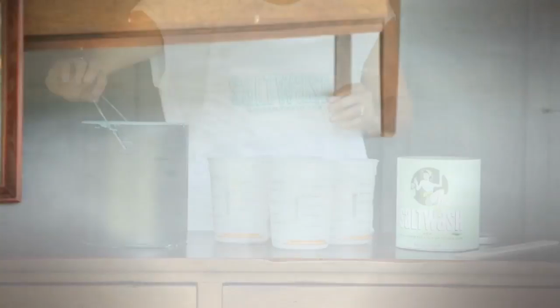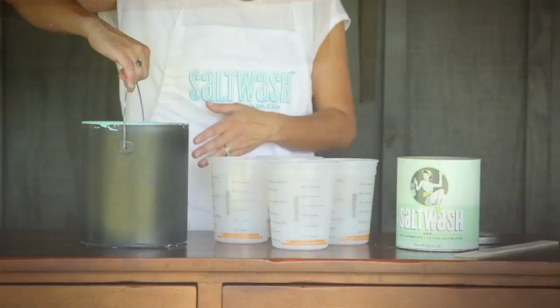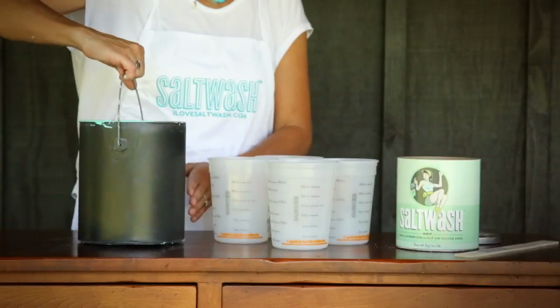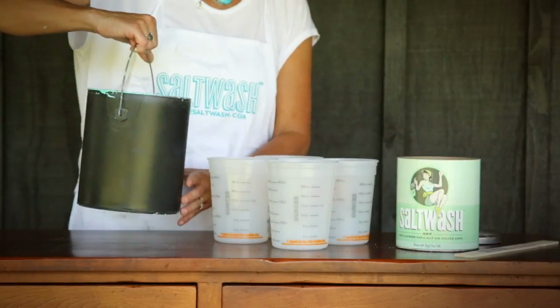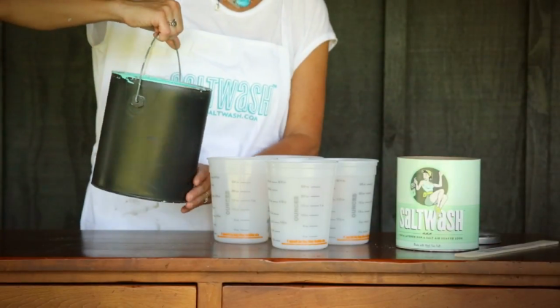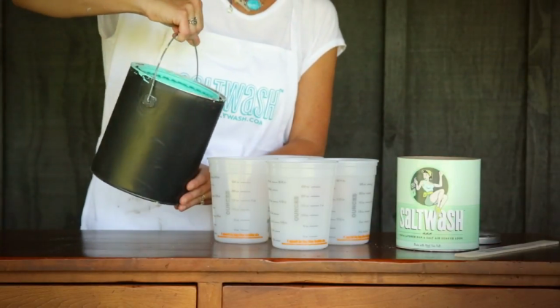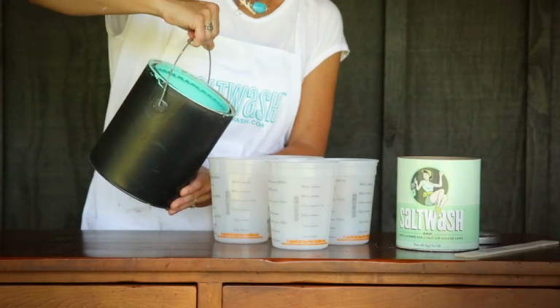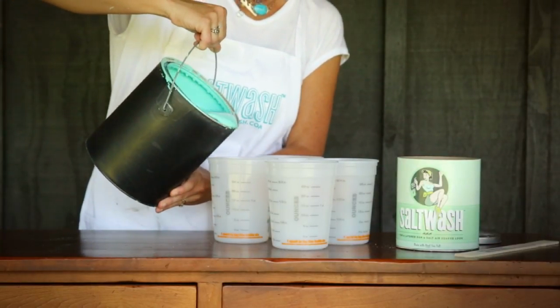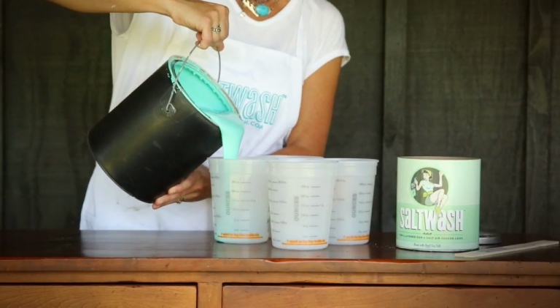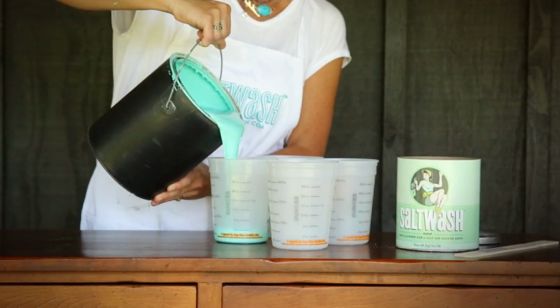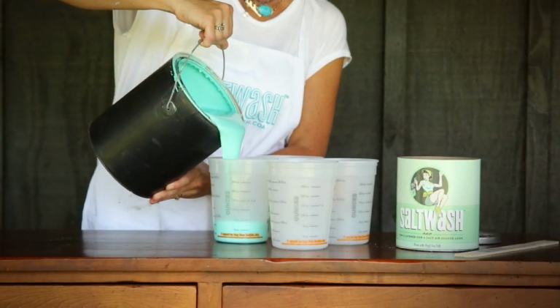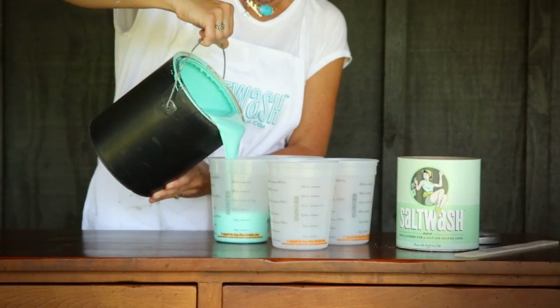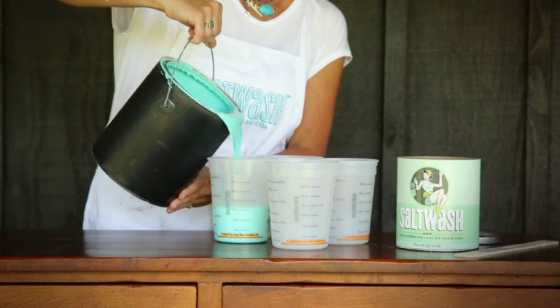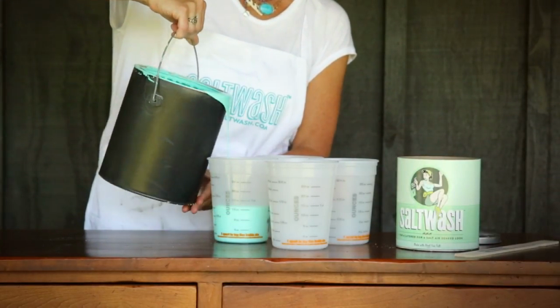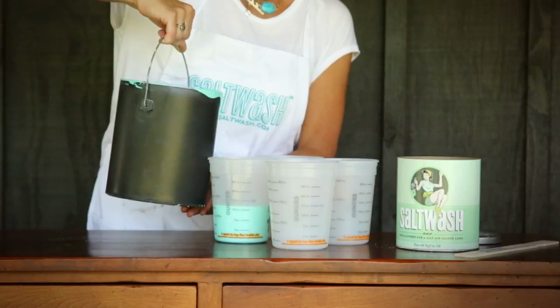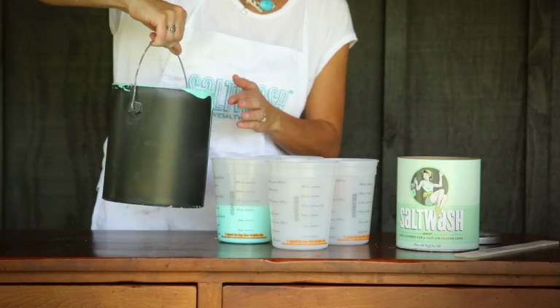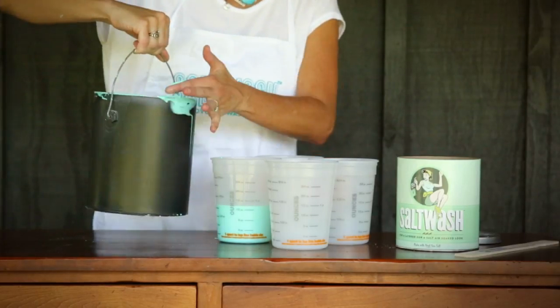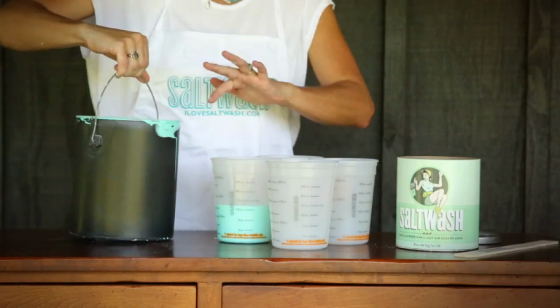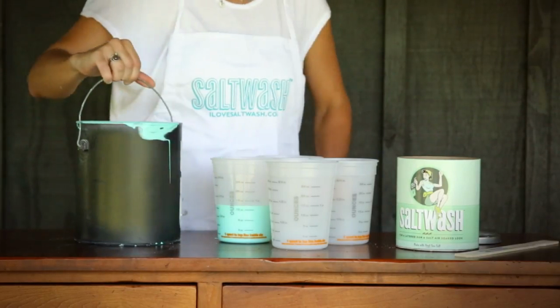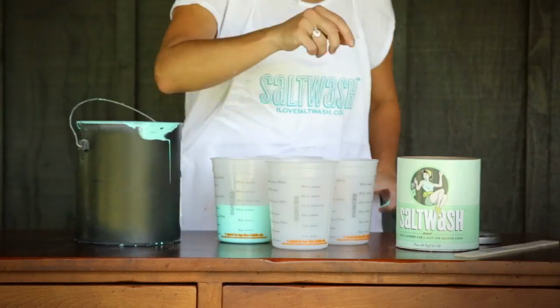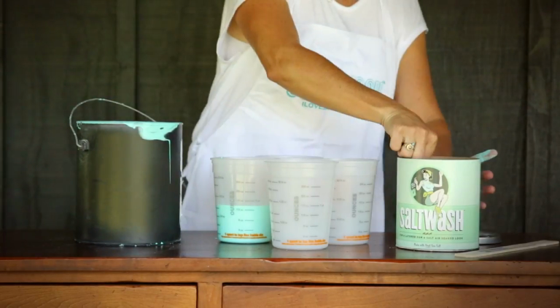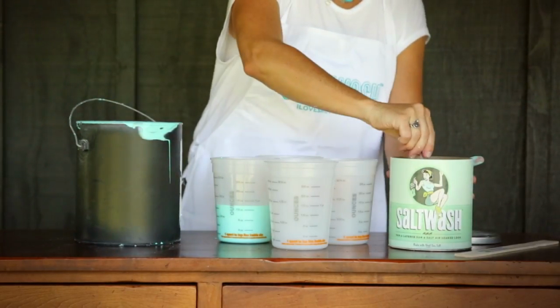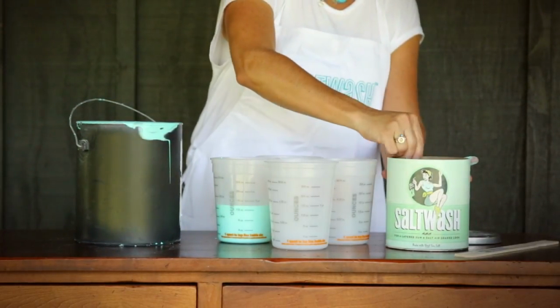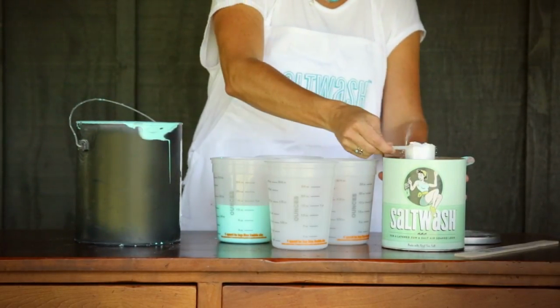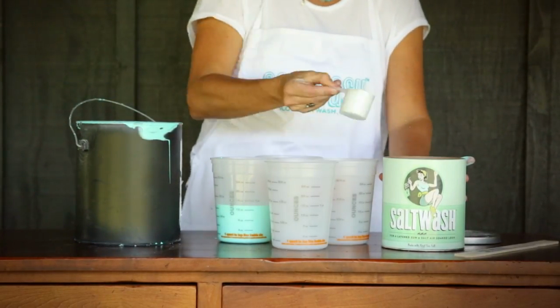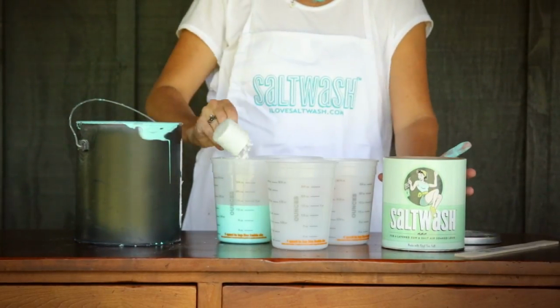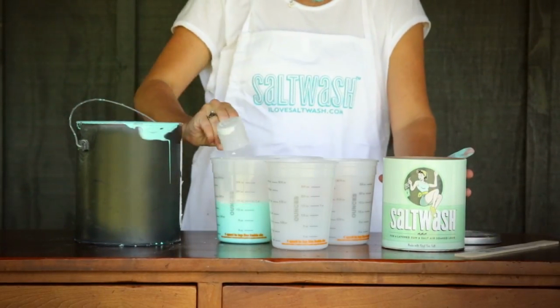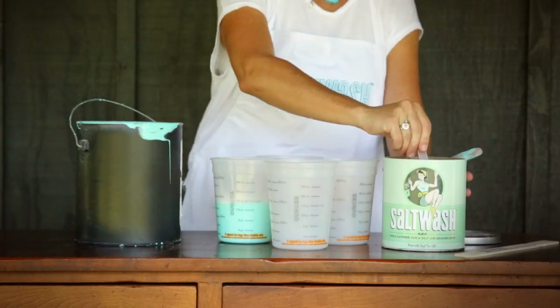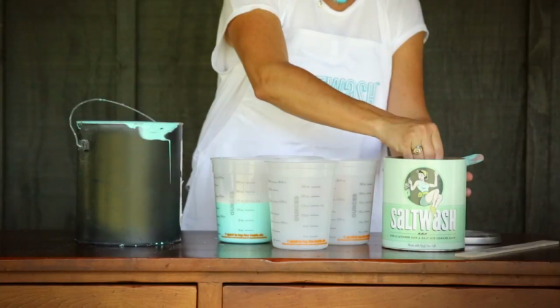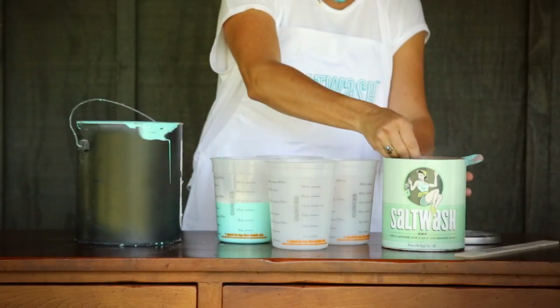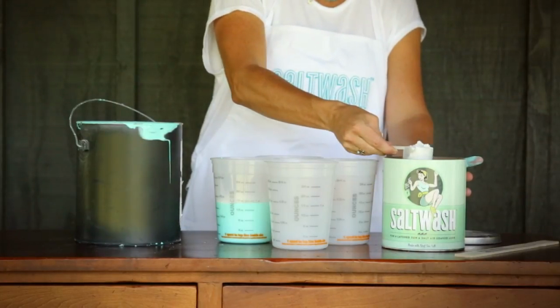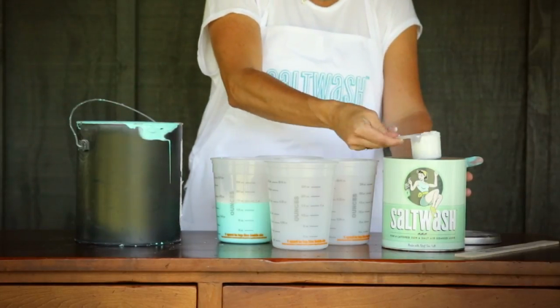We are now ready to start mixing salt wash to the paint. We recommend mixing your salt wash and paint in small batches — this helps in getting a more uniform consistency. Here we are working in four 16 ounce batches.